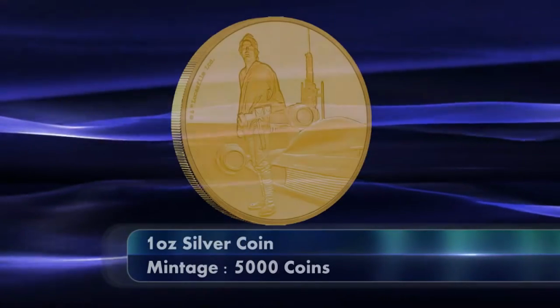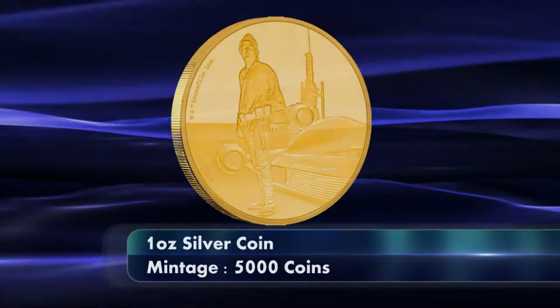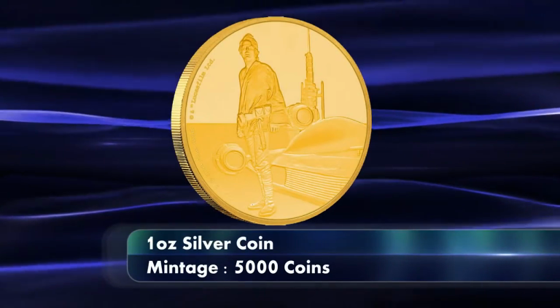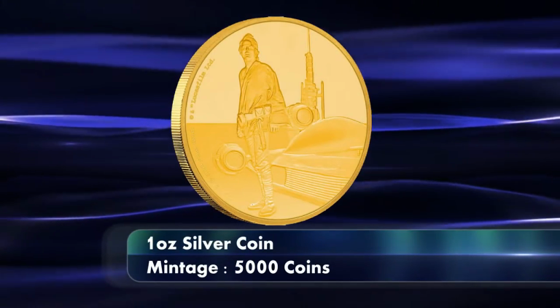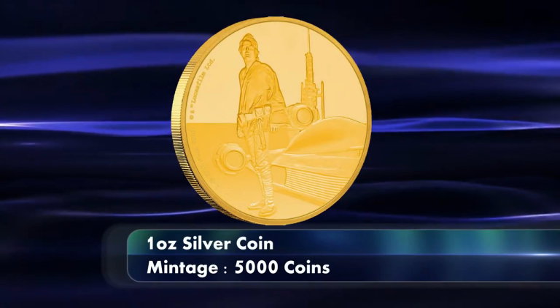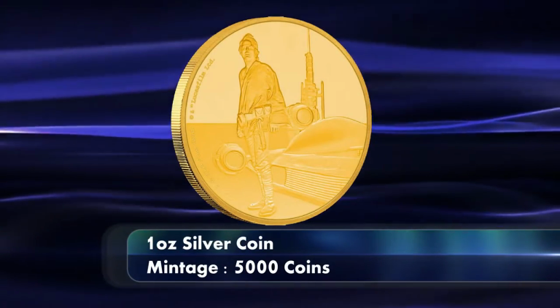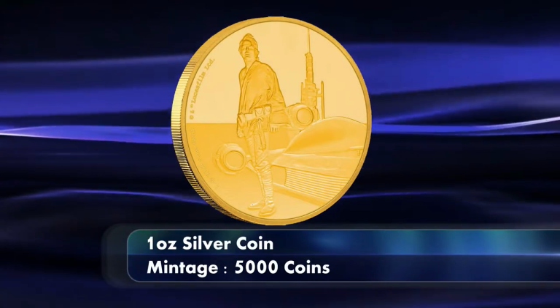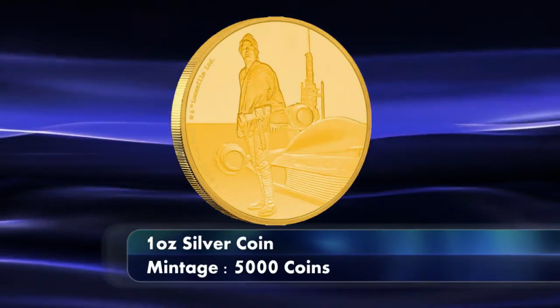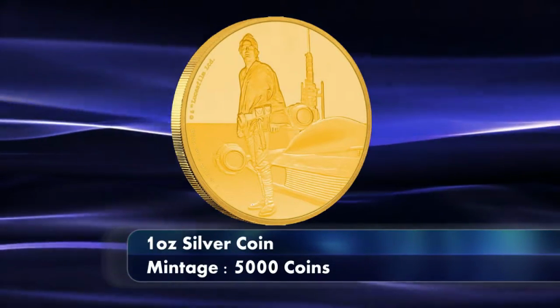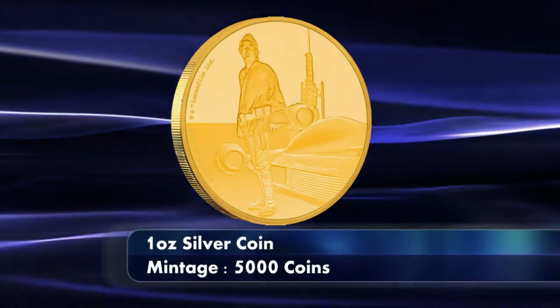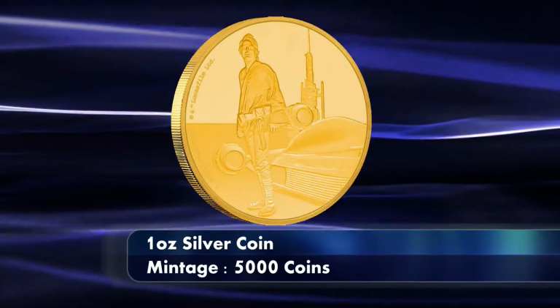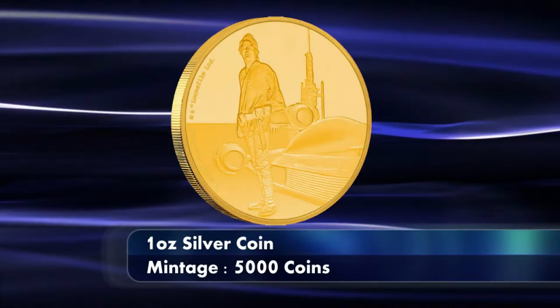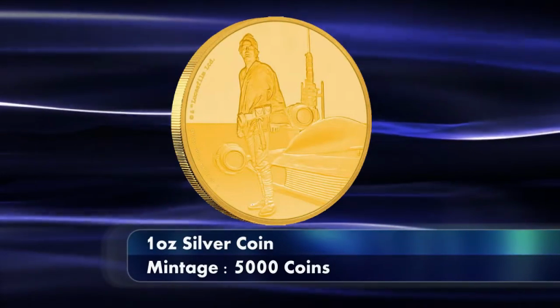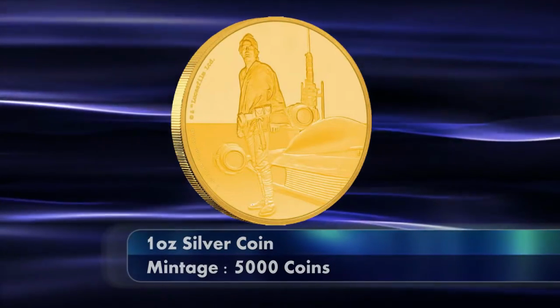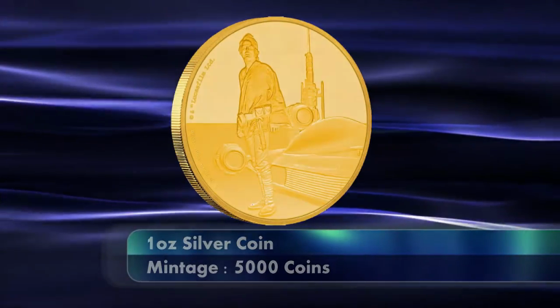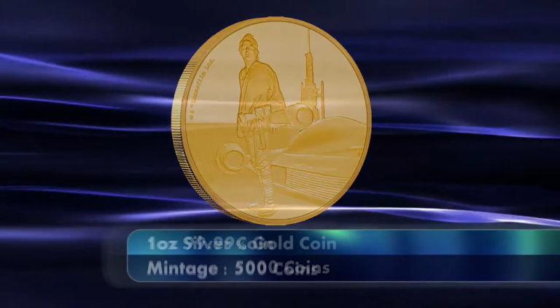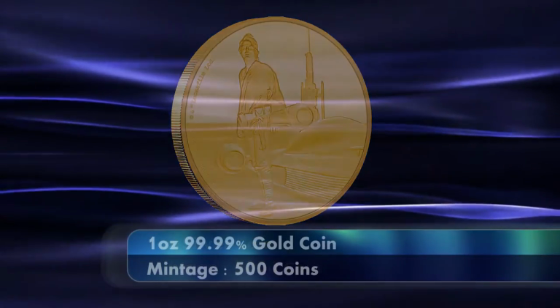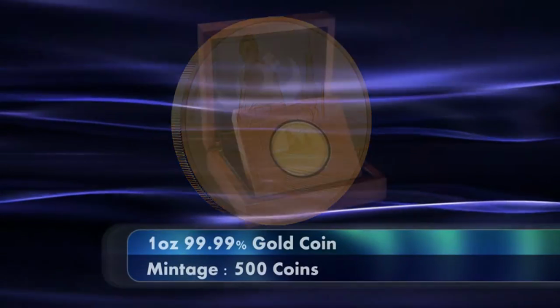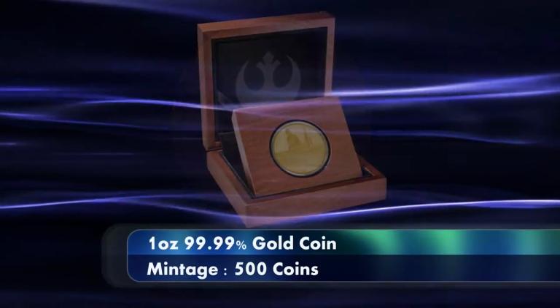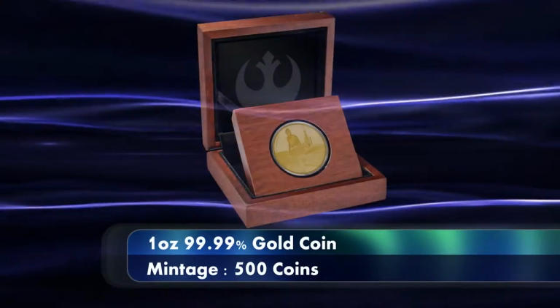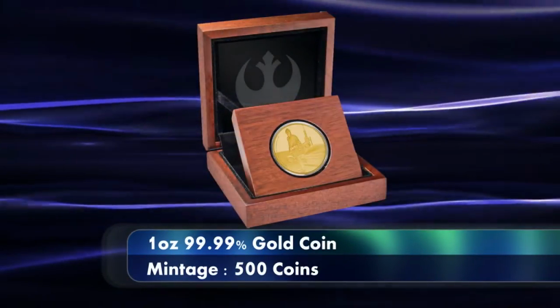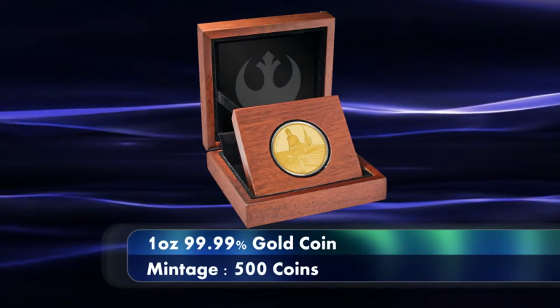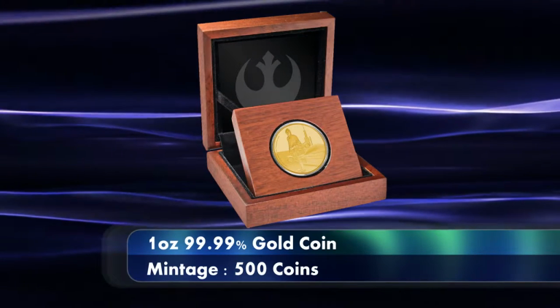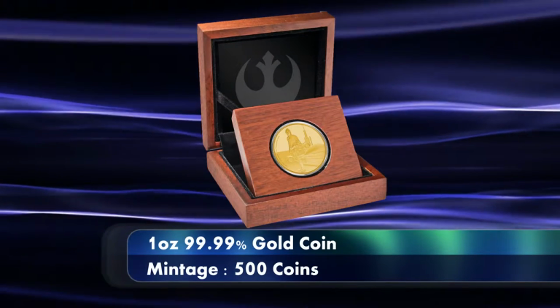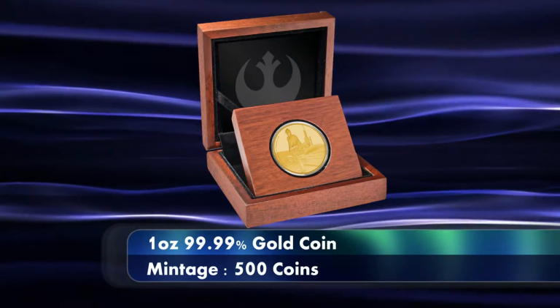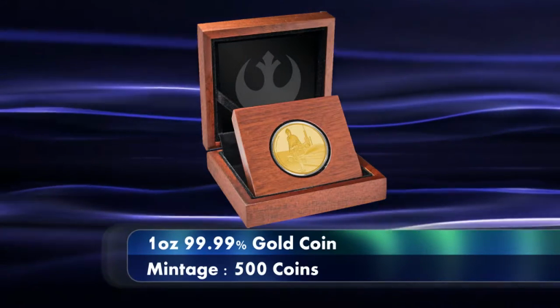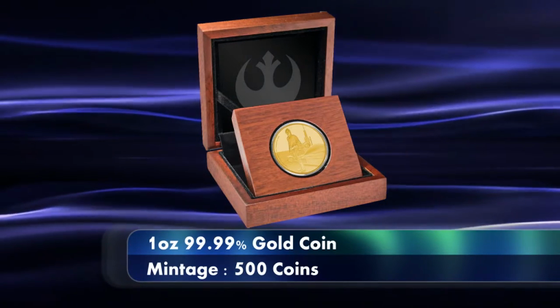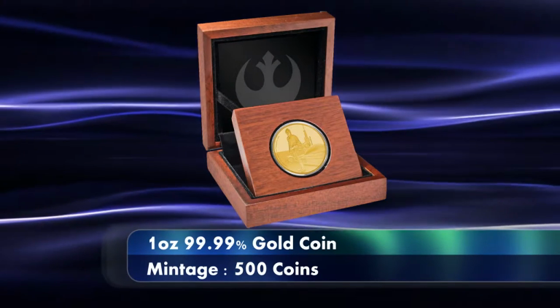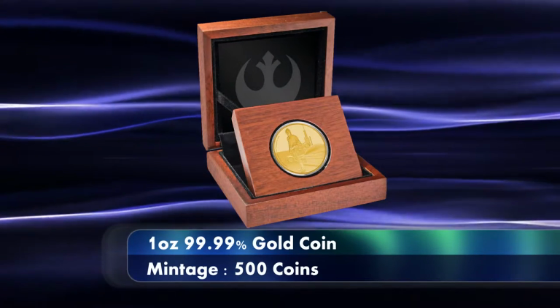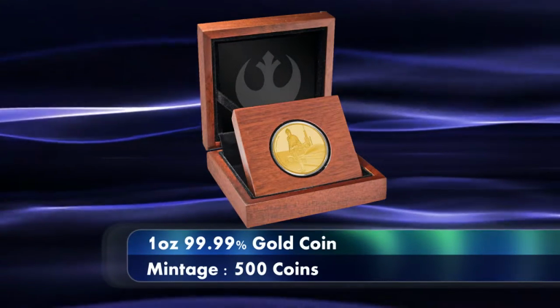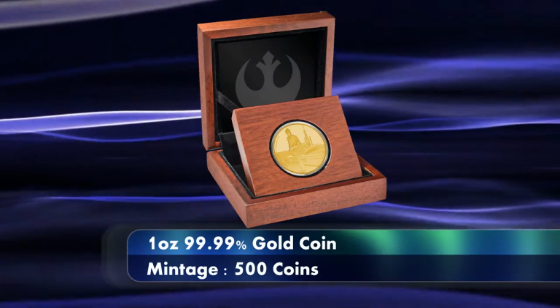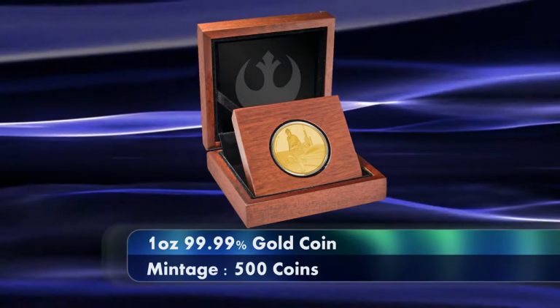There are also two gold variants. The first is a one ounce pure gold coin struck from four nines gold that the mint is selling for $2,500 each, at a limited mintage of 500 coins.